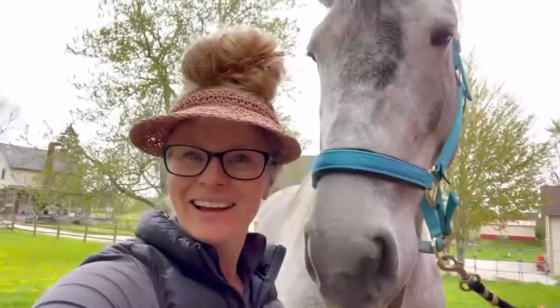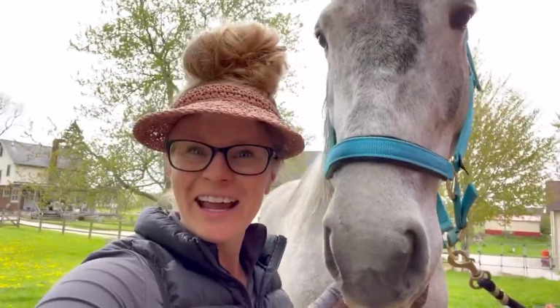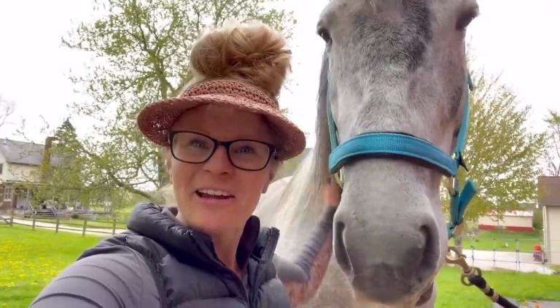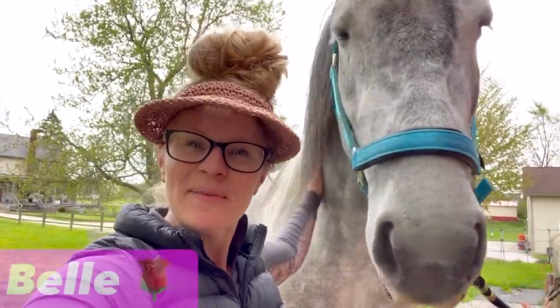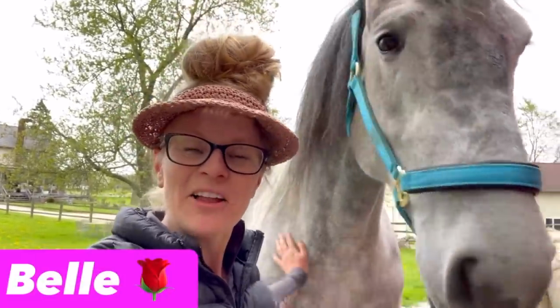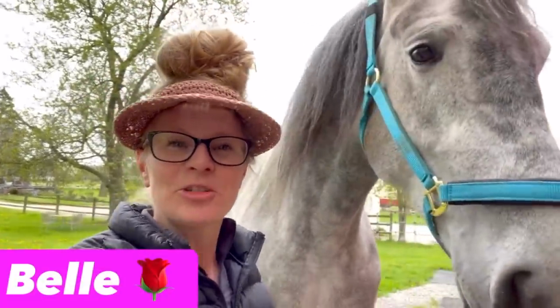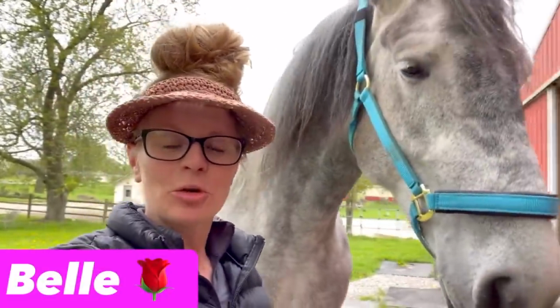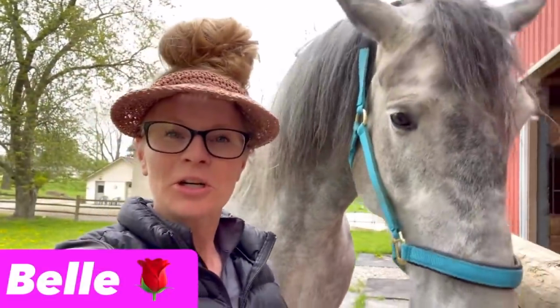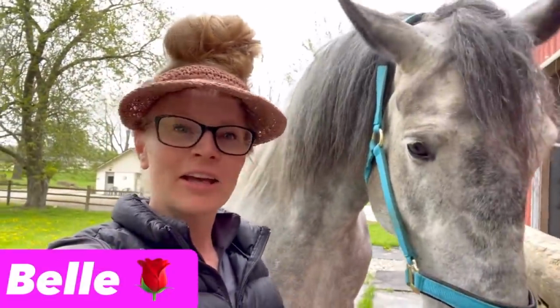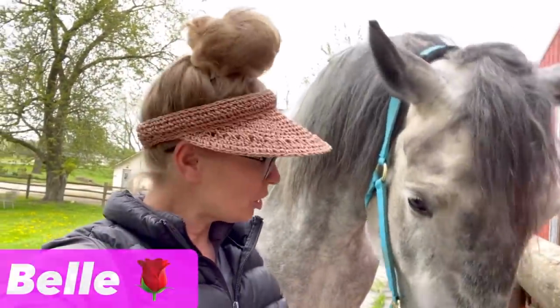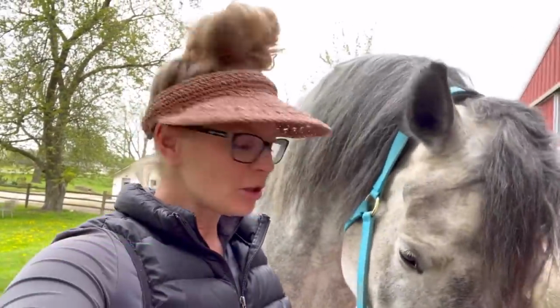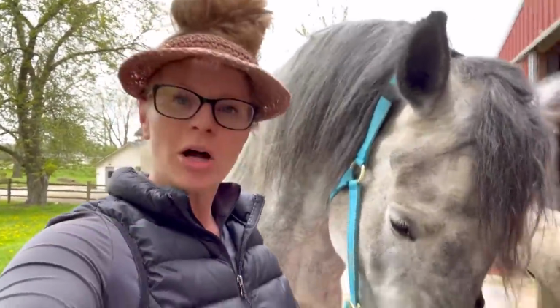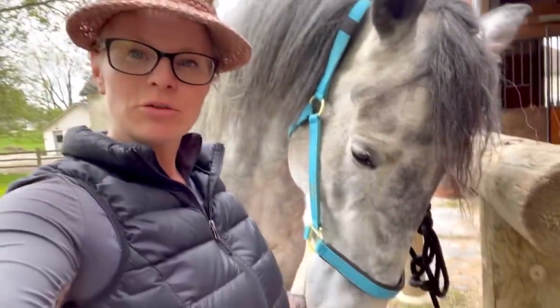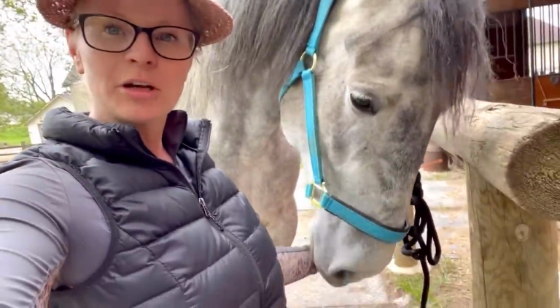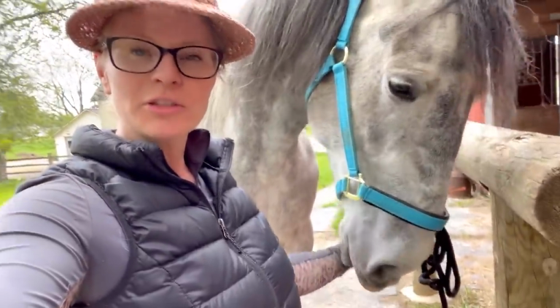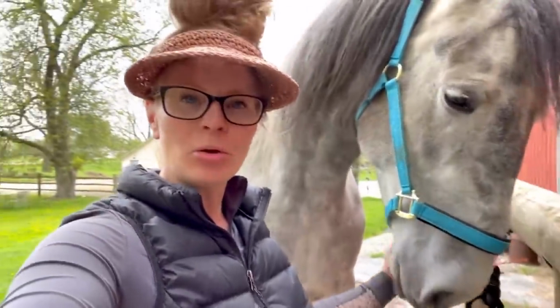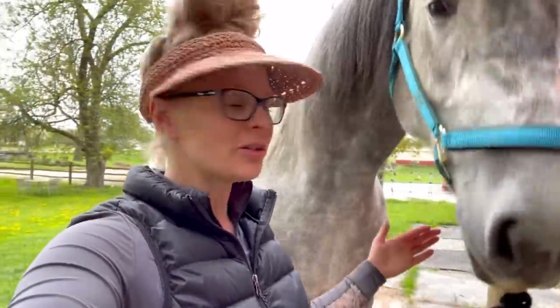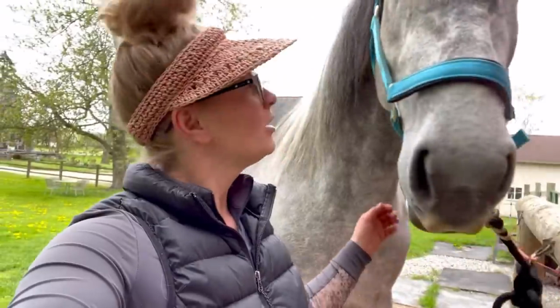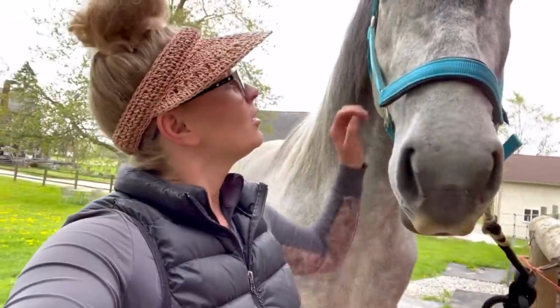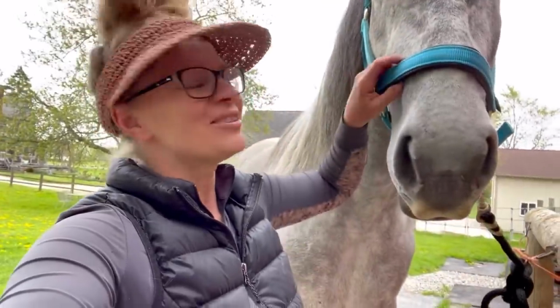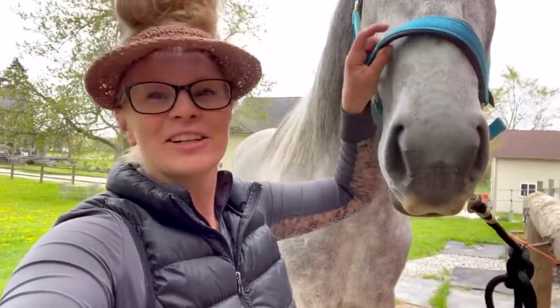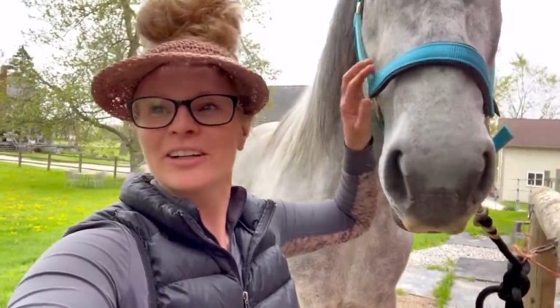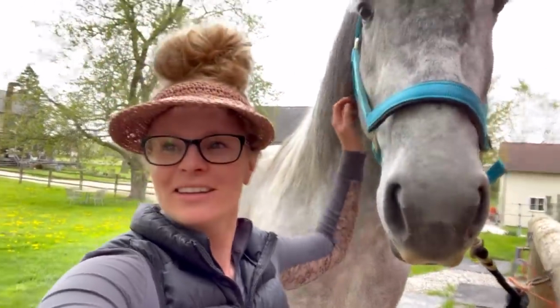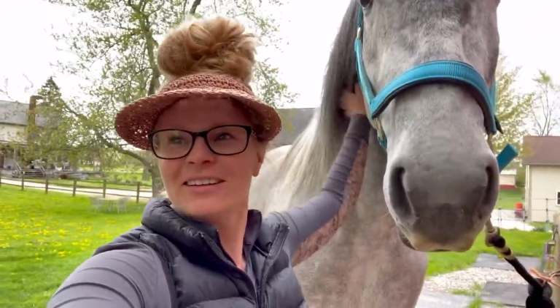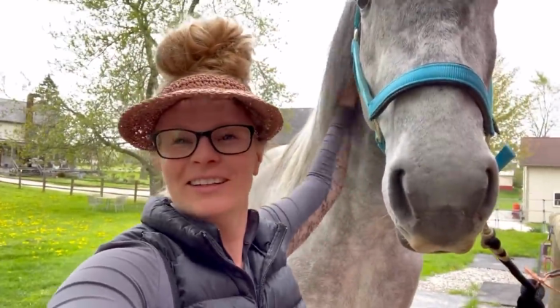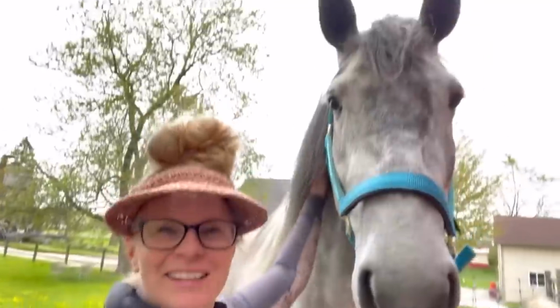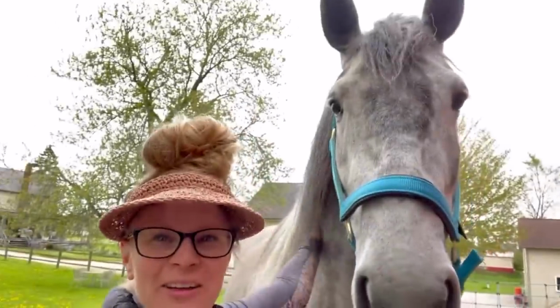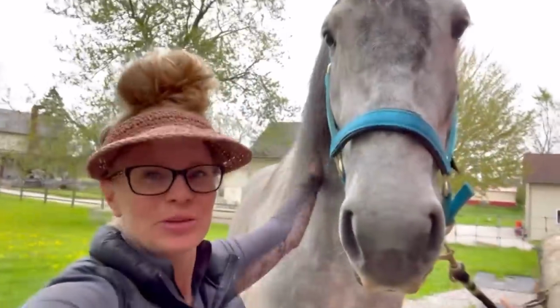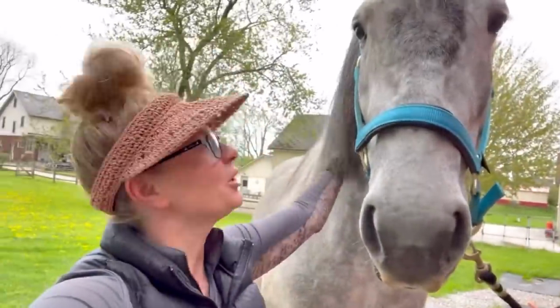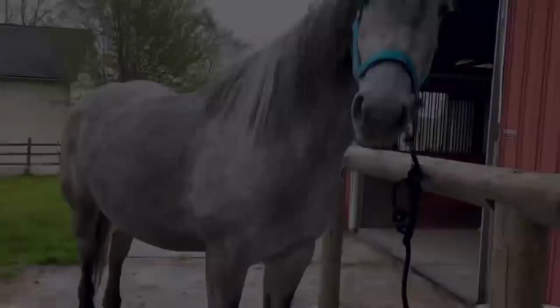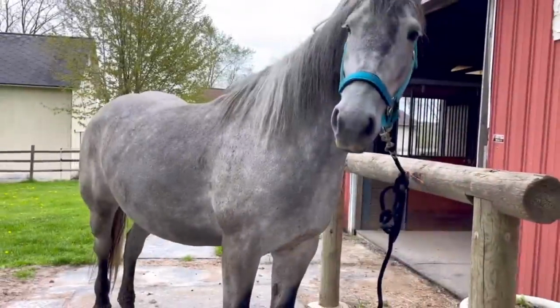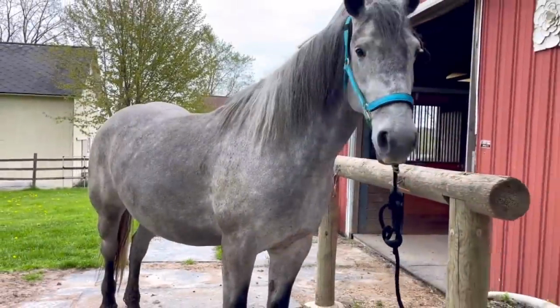Now I have Miss Bell. I'm just going to groom her and we're going to go for a little walk in the outdoor arena and walk over some poles.